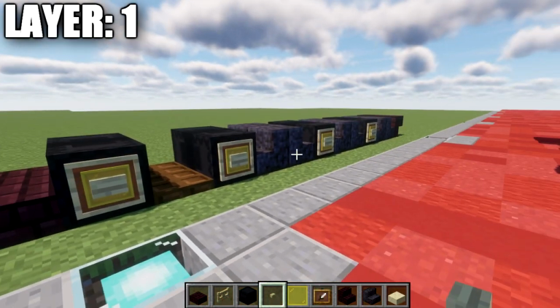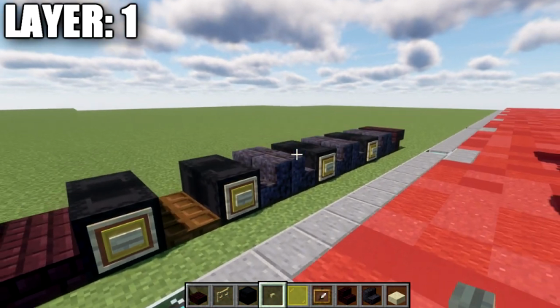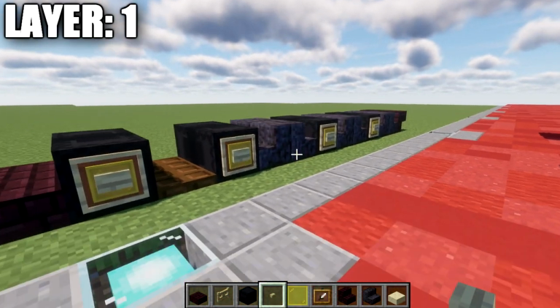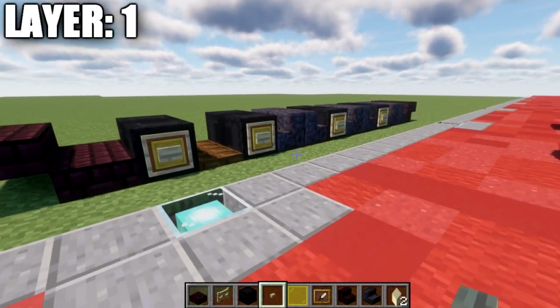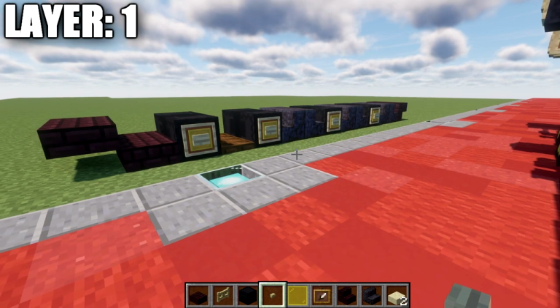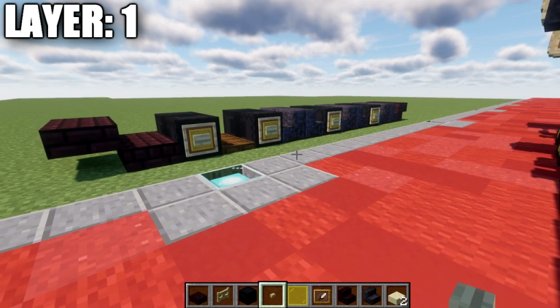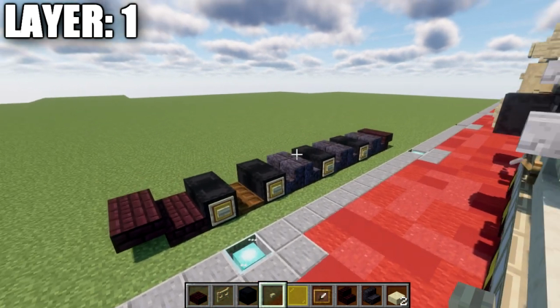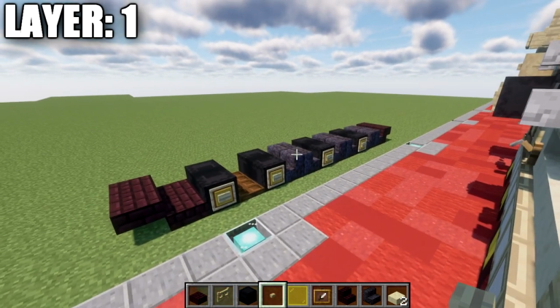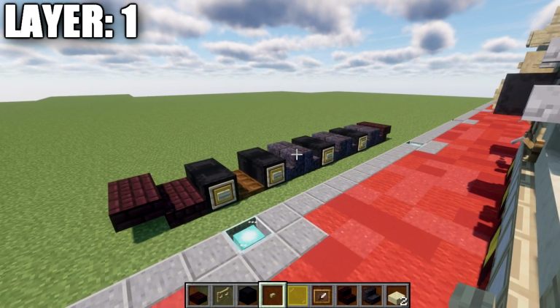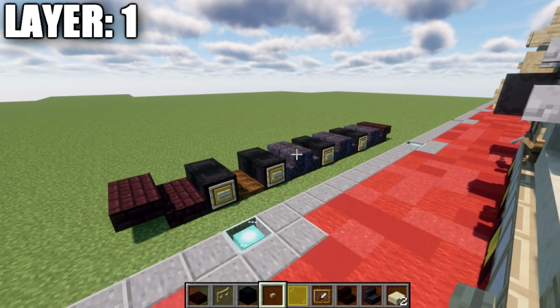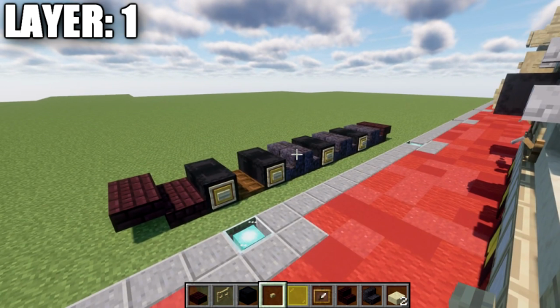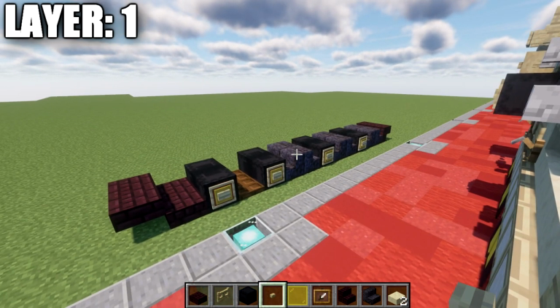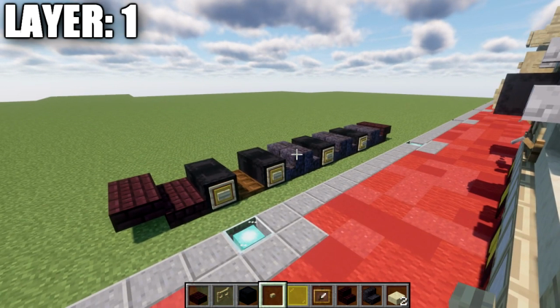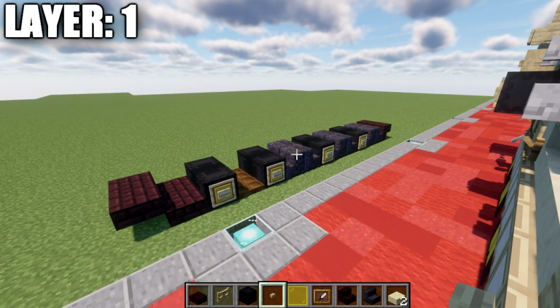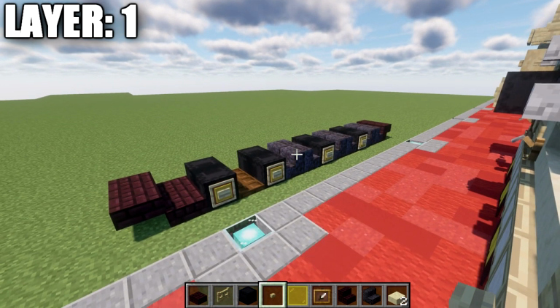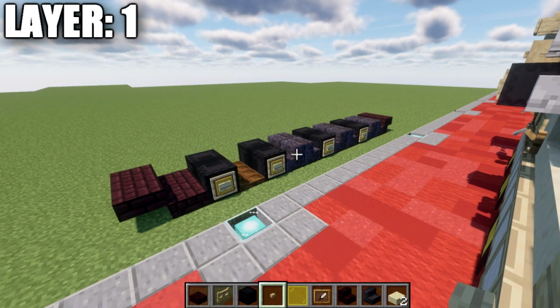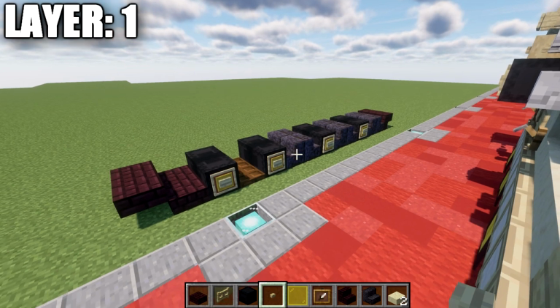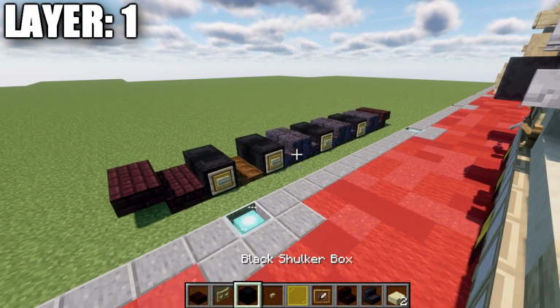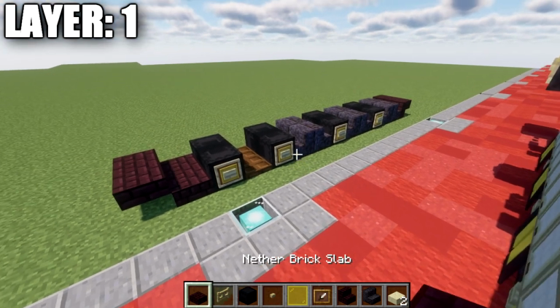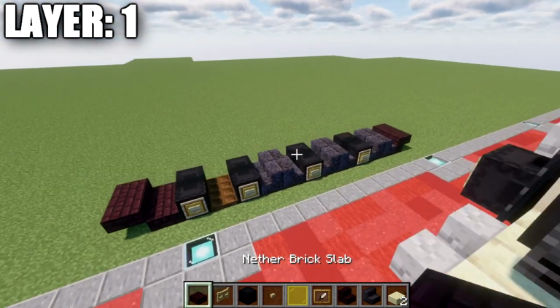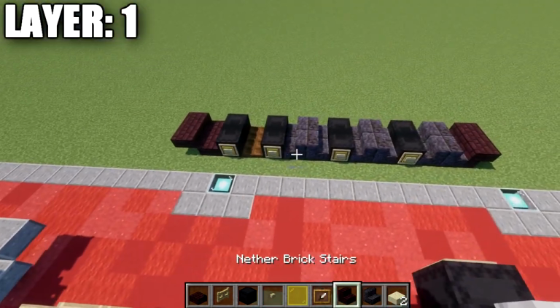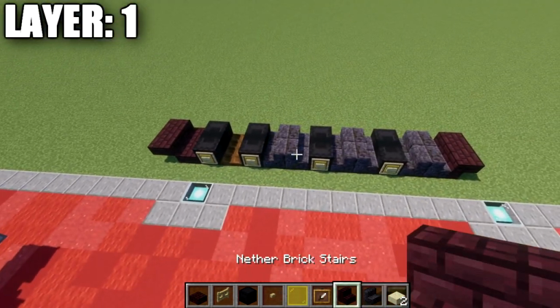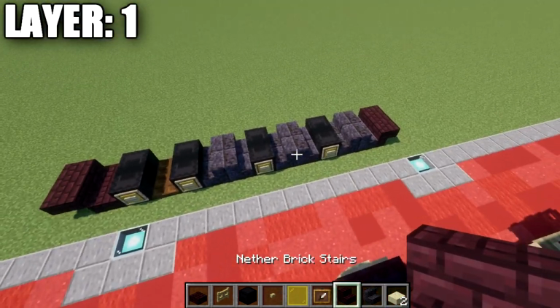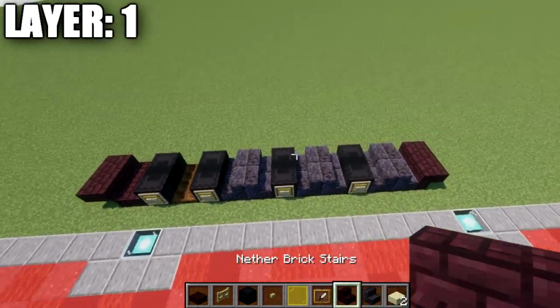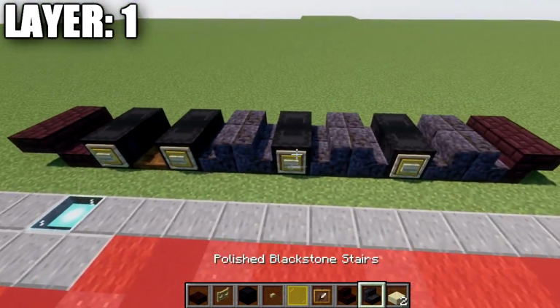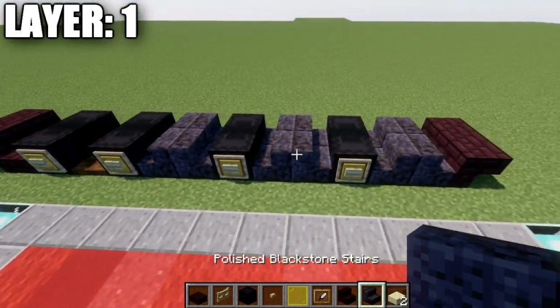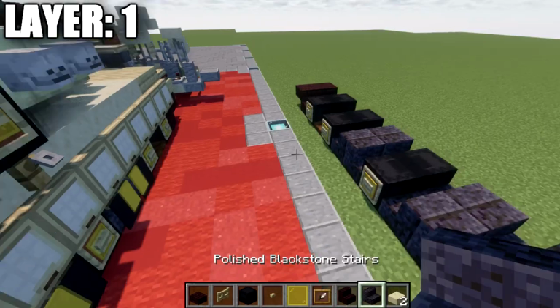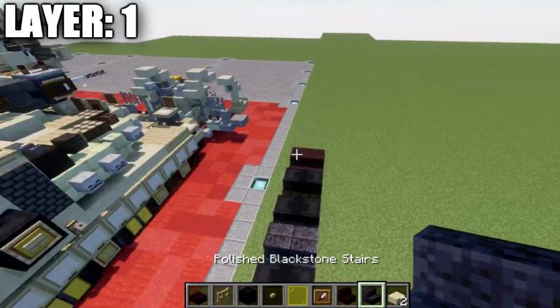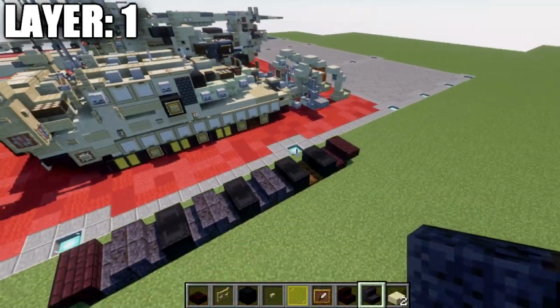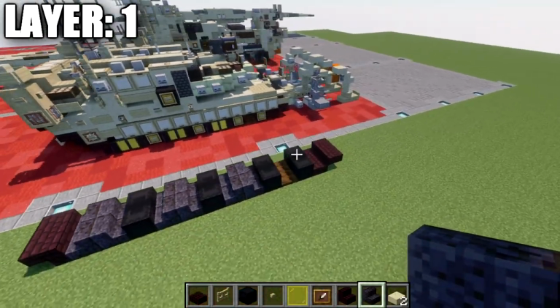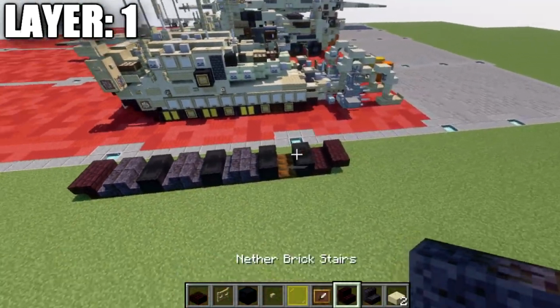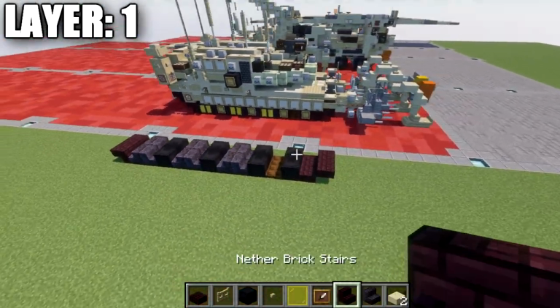Note that if you are on a different version other than Java, you will not be able to place a button and item frame in the same block space. If that's the case, just go ahead and disregard the button and place down the item frame and move forward with the tutorial, as the button is just a little bit of extra detail.